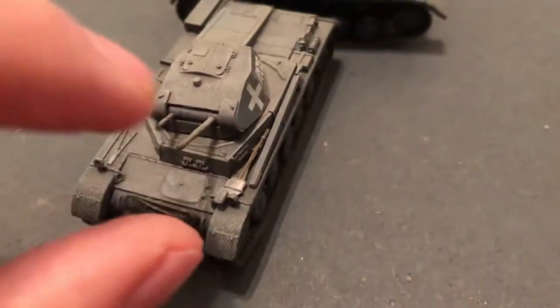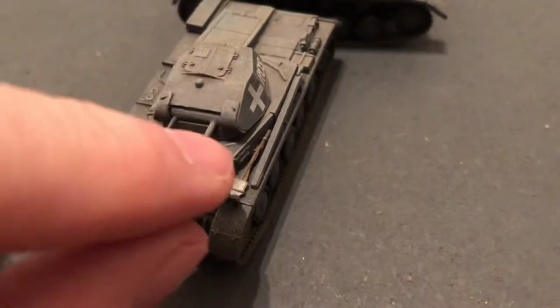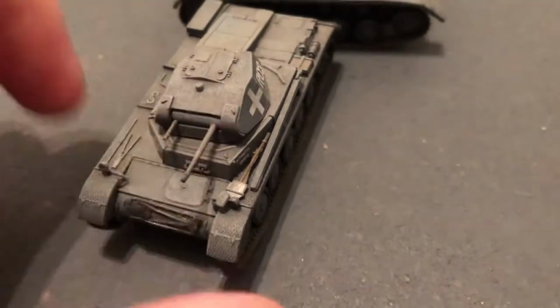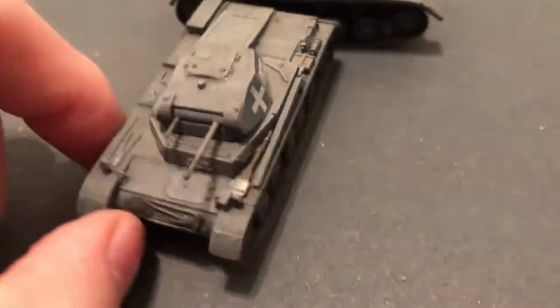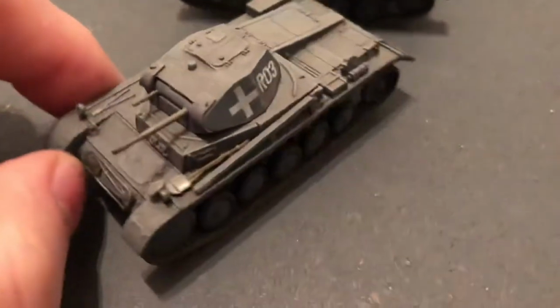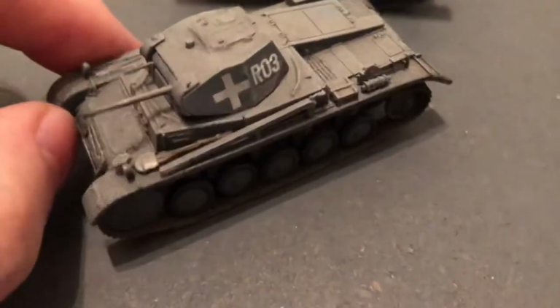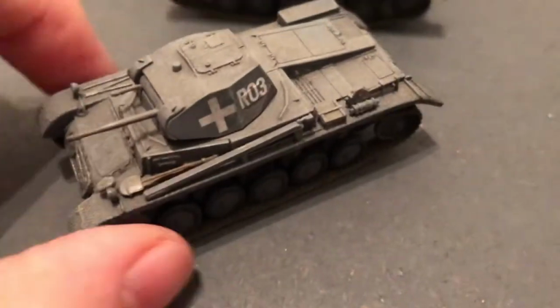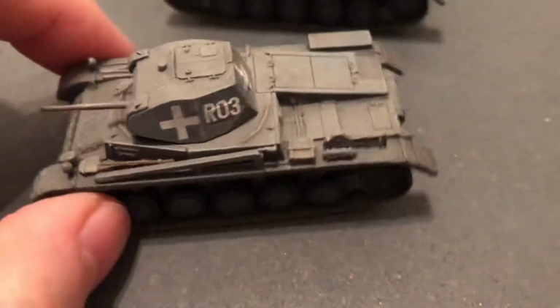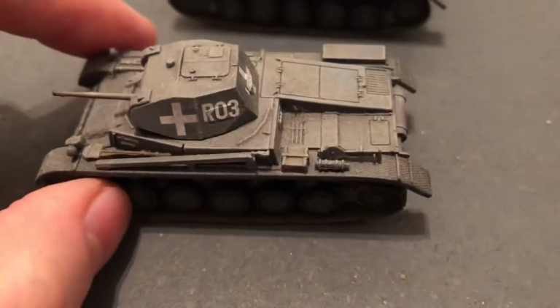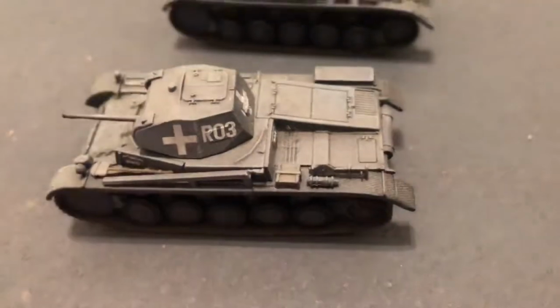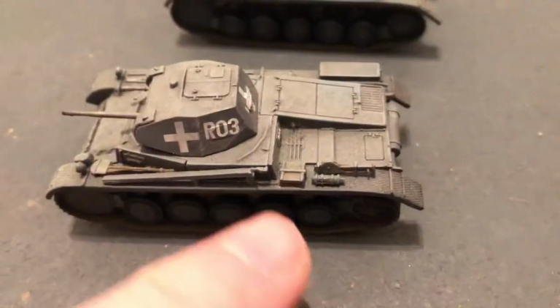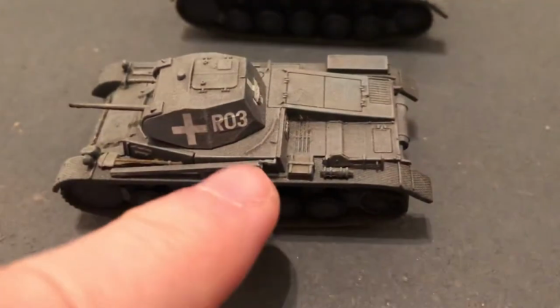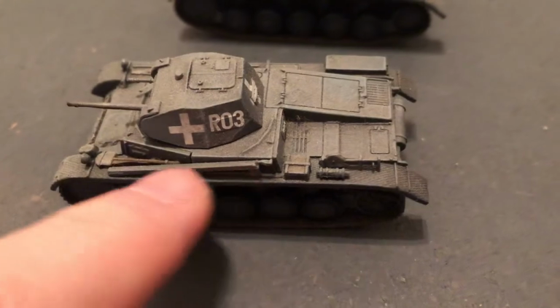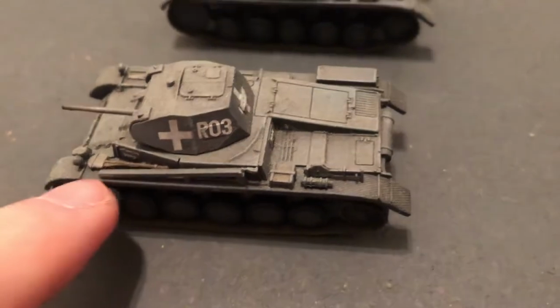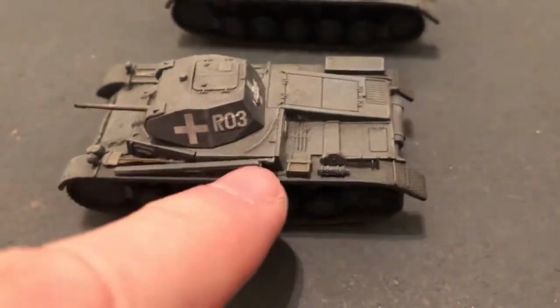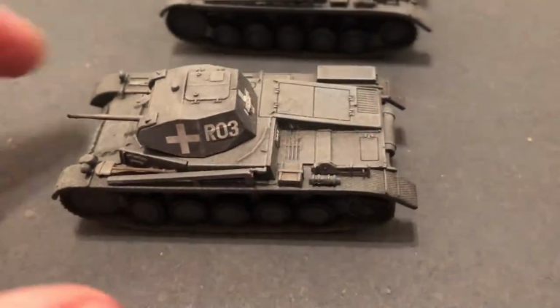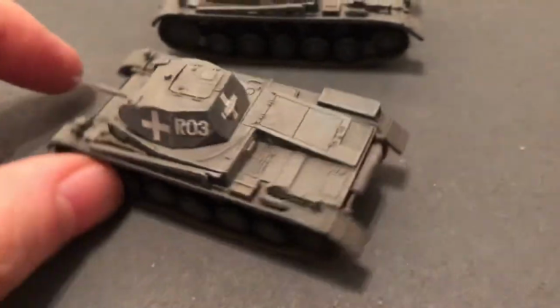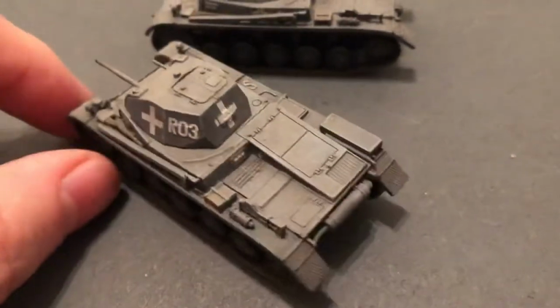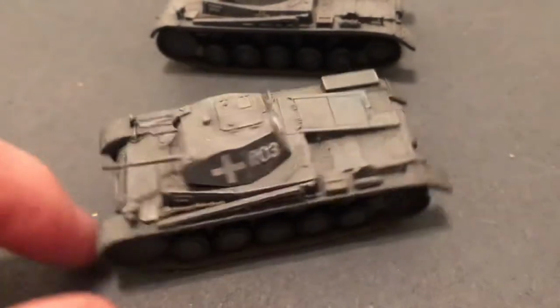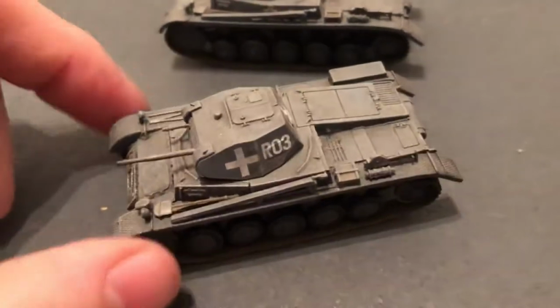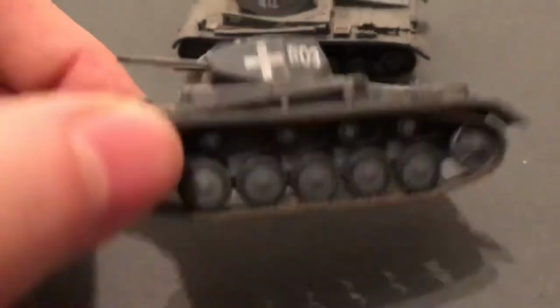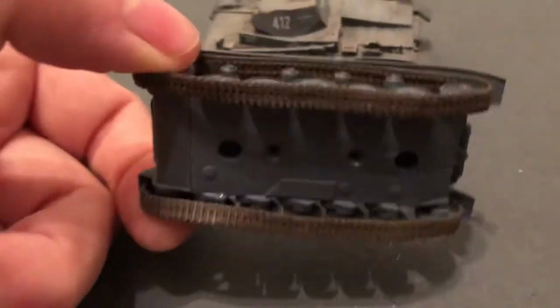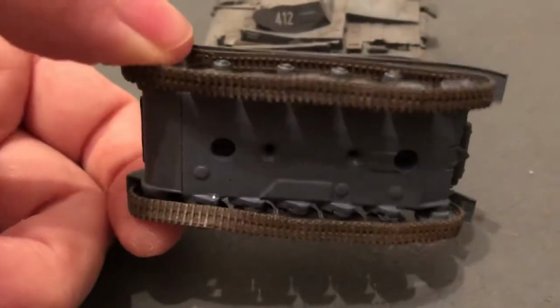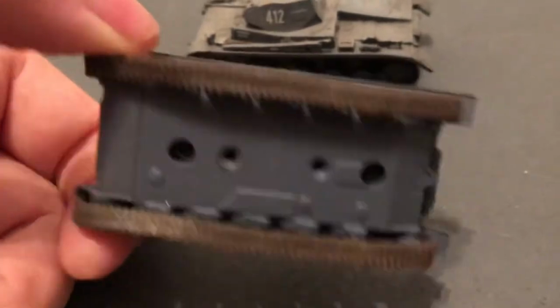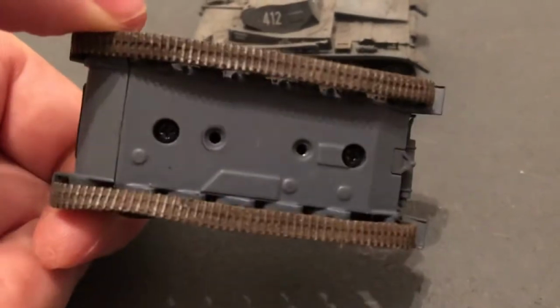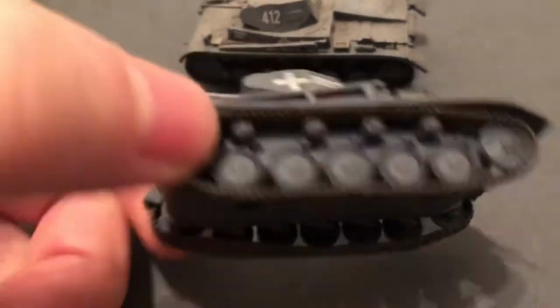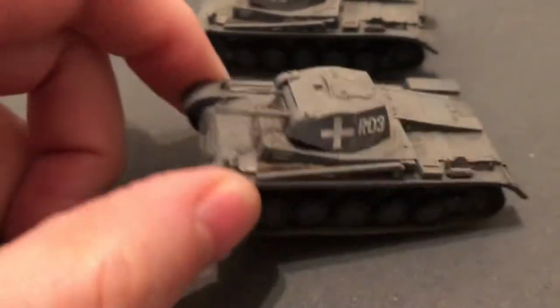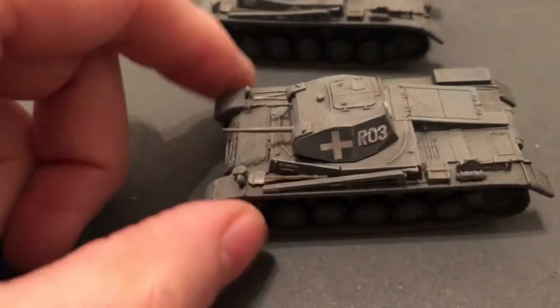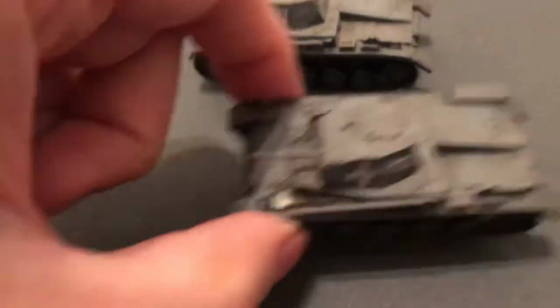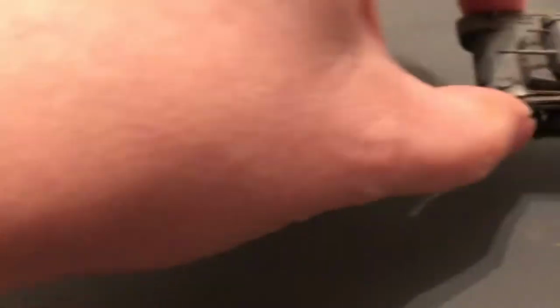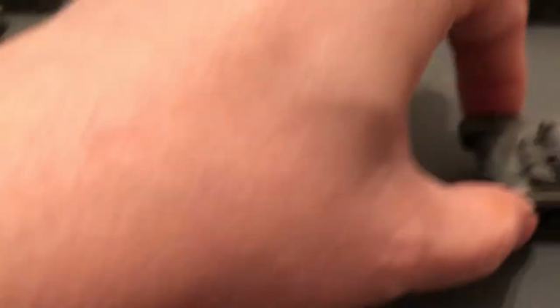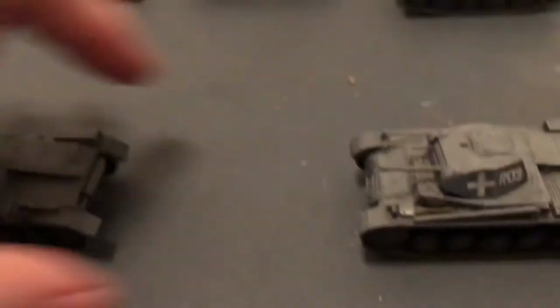This one's nice — it's got the tools on it and a fitting for the antenna. These were probably Hobby Master die-cast built.